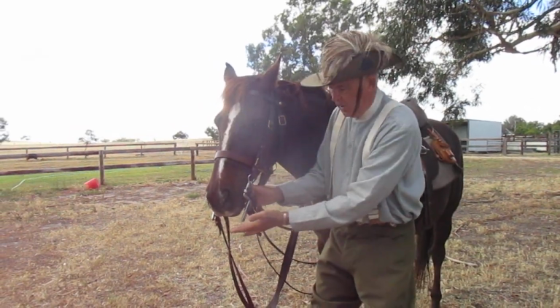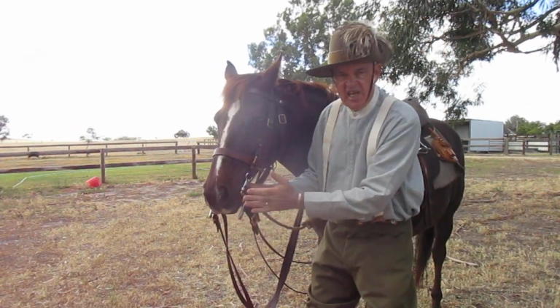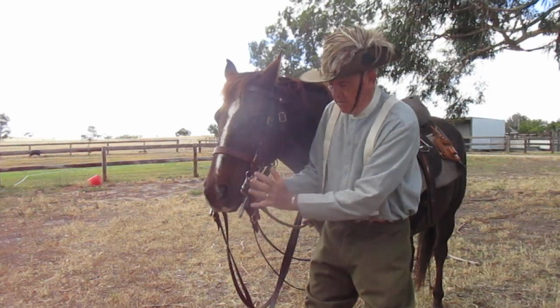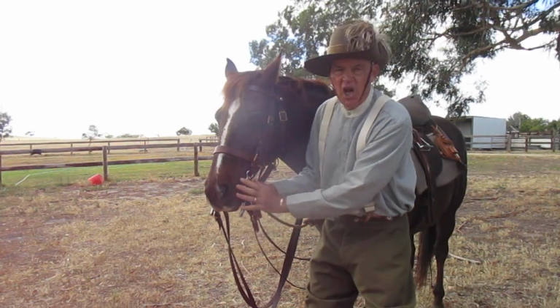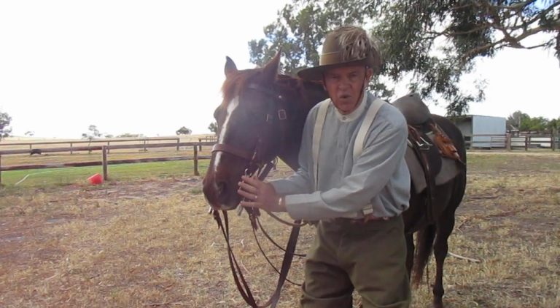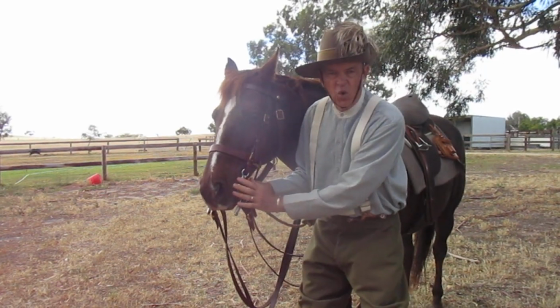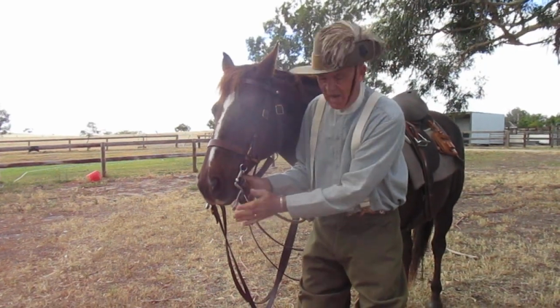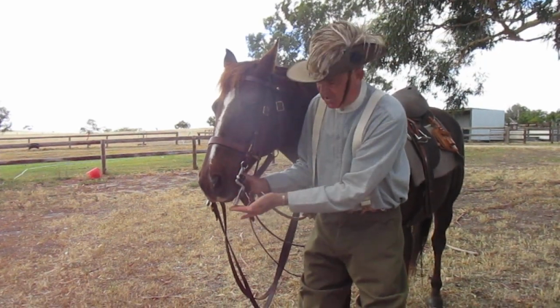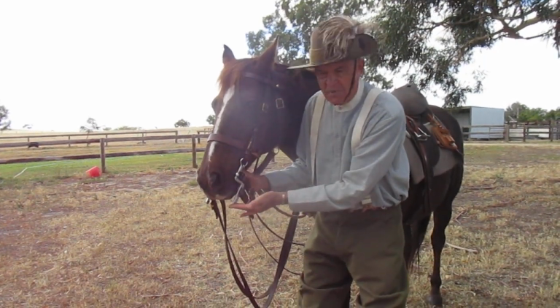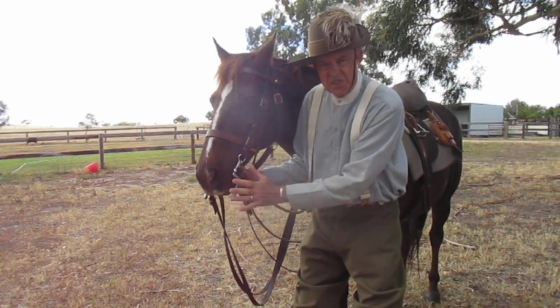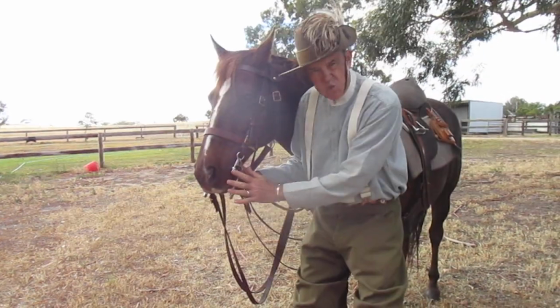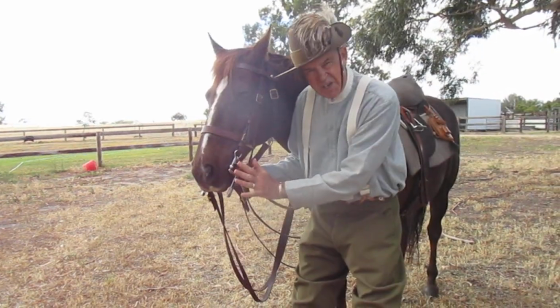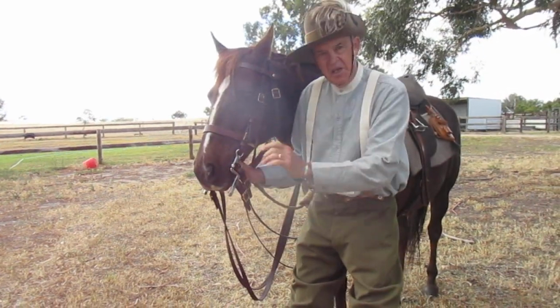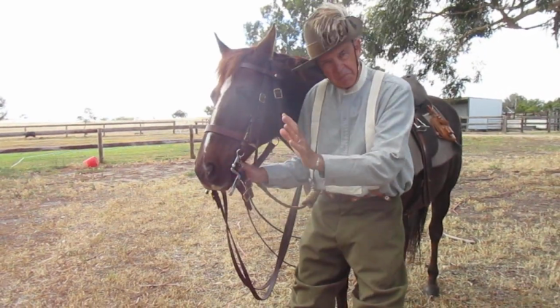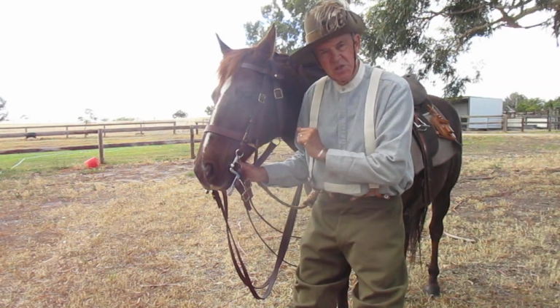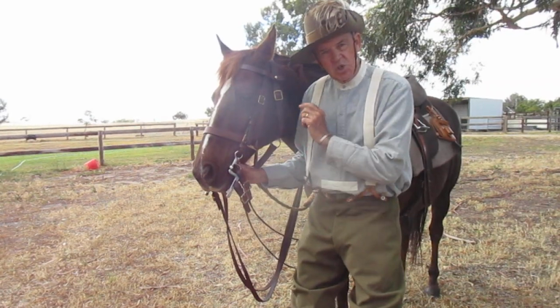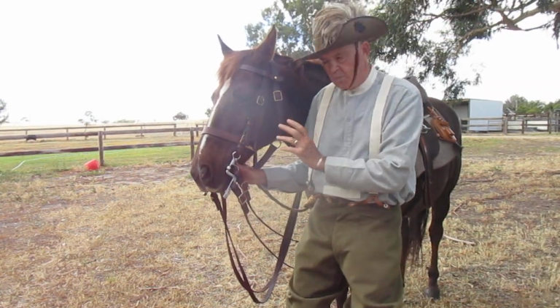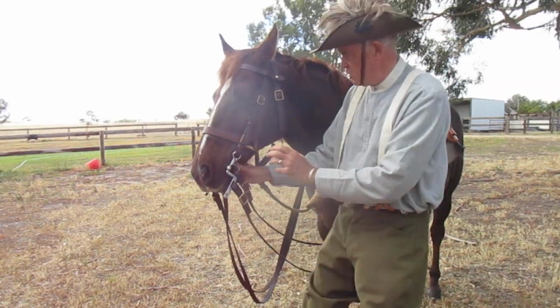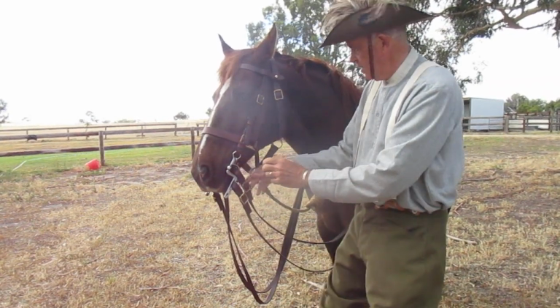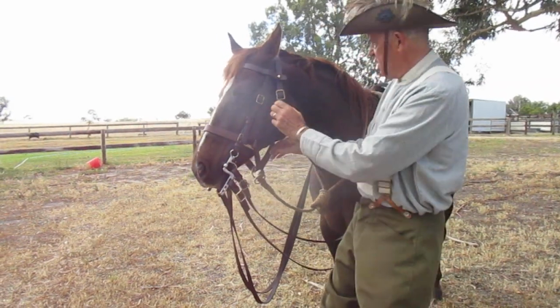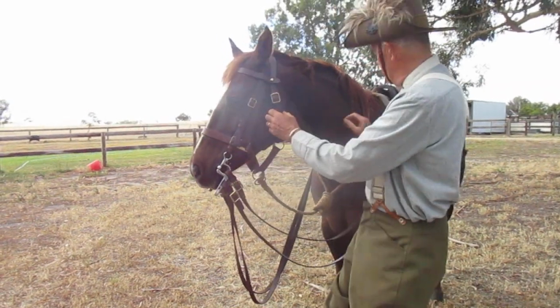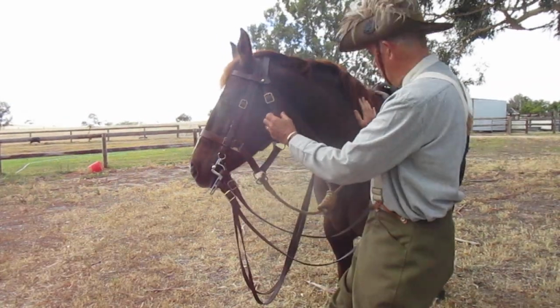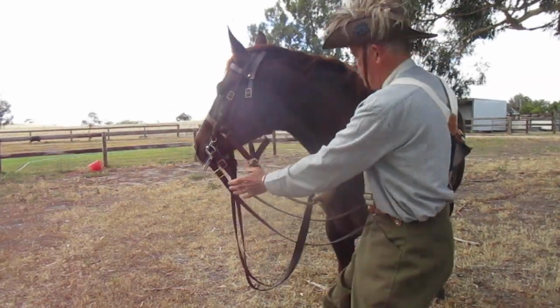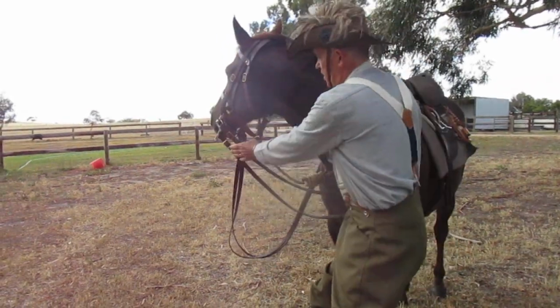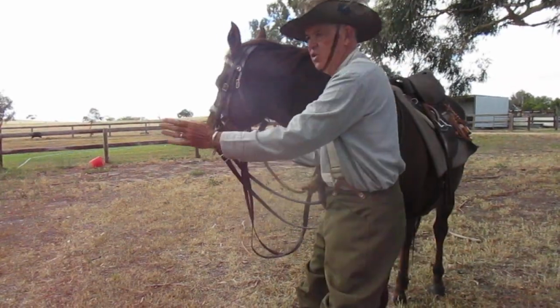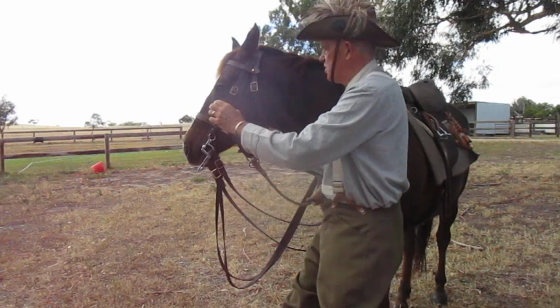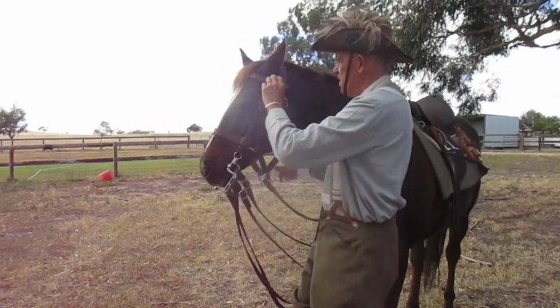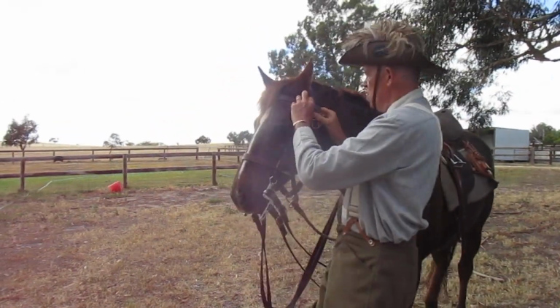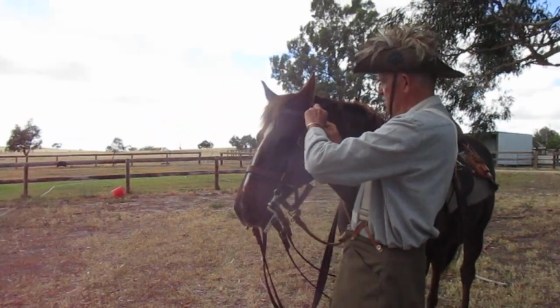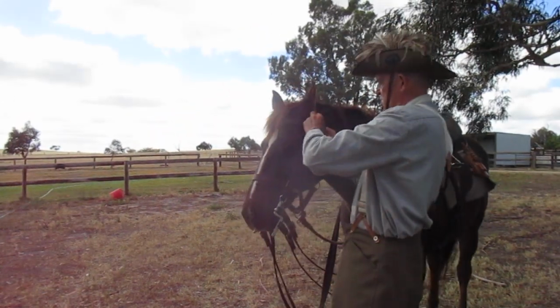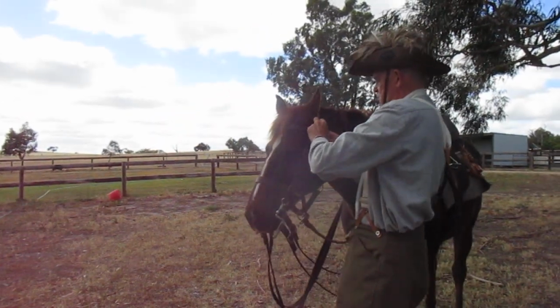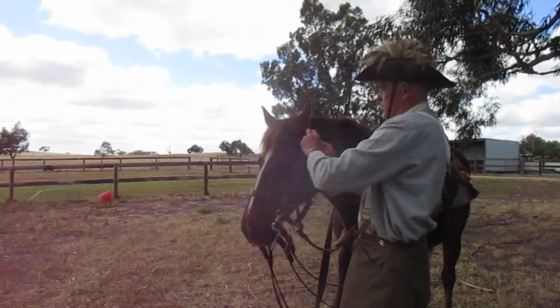You have the bit — the bit has some leverage to it. In the light horse manual it says be gentle with your horse's mouth. It's a hard bit, a savage bit really, but you're told to be gentle with it. This is all separate so that if you need to, you undo these two clips up here.